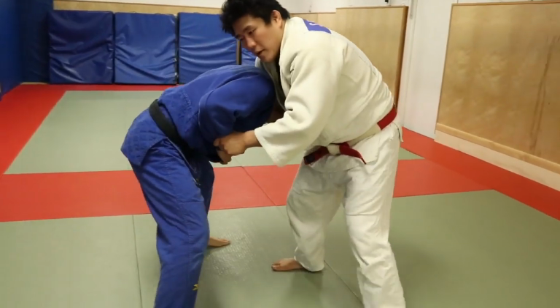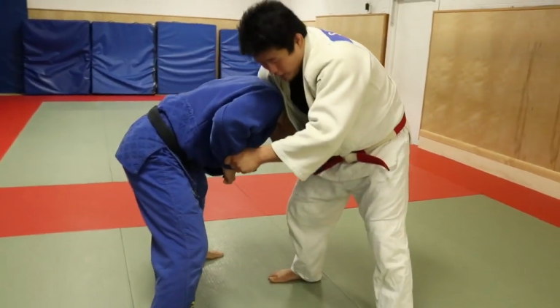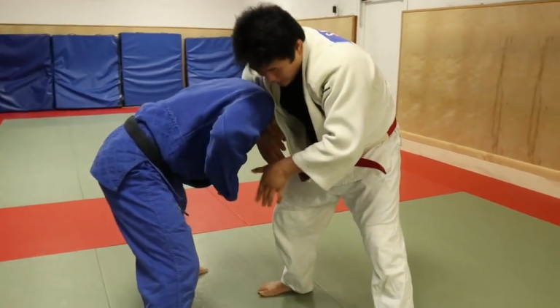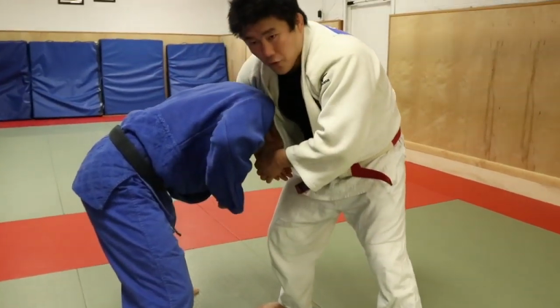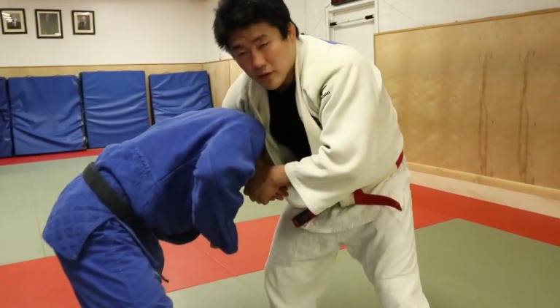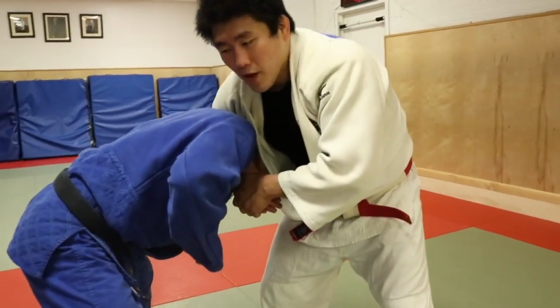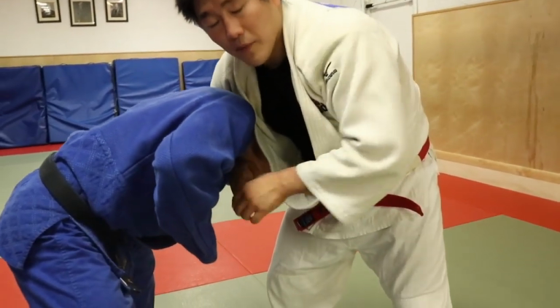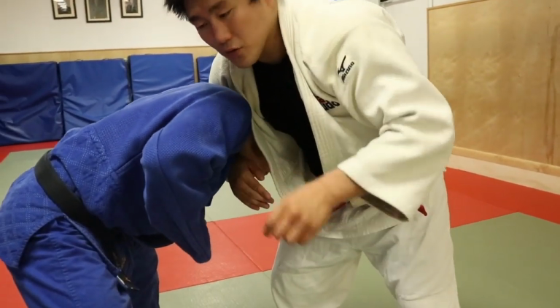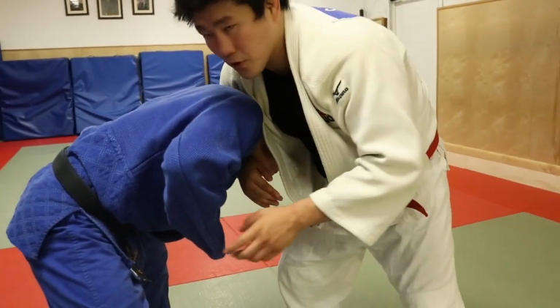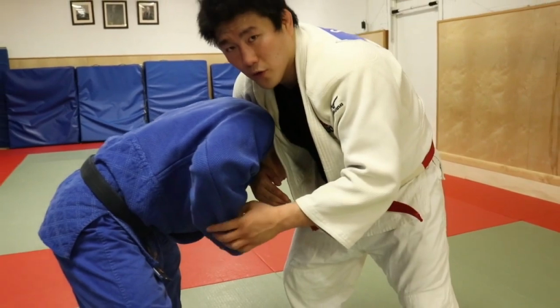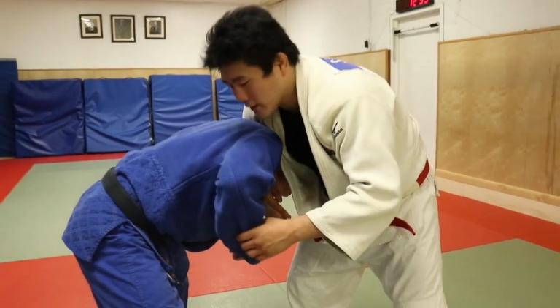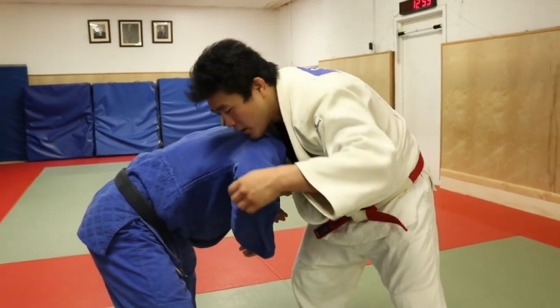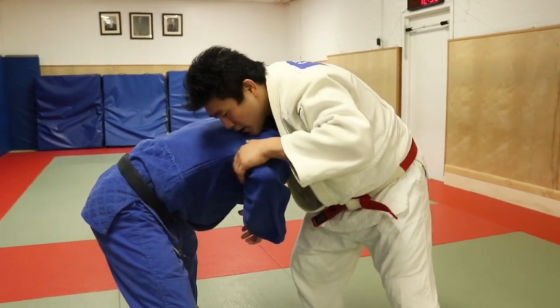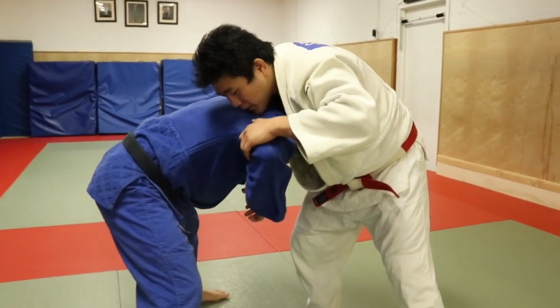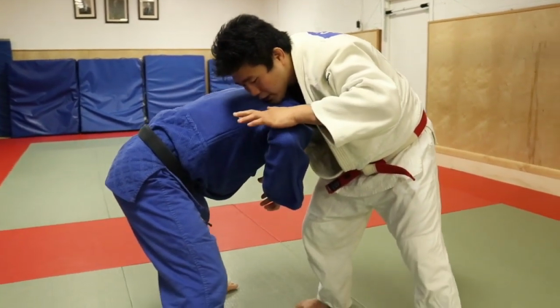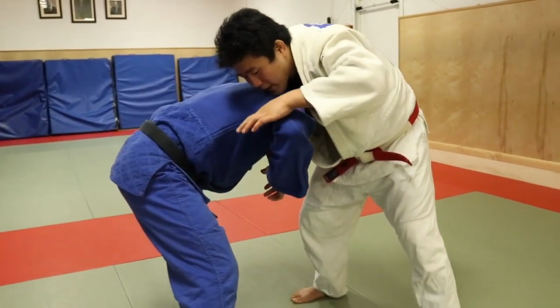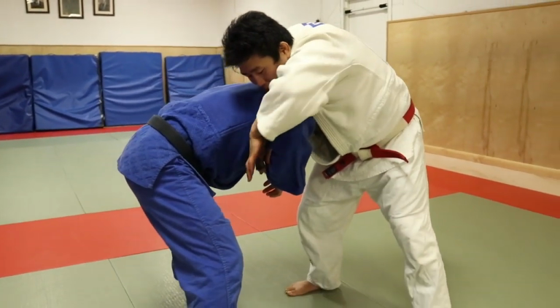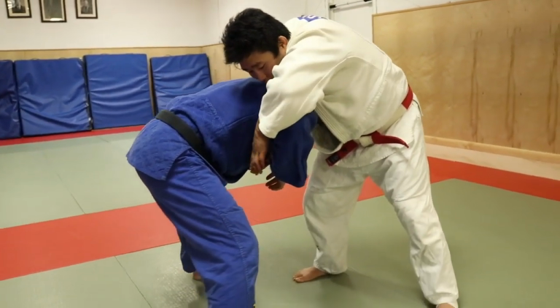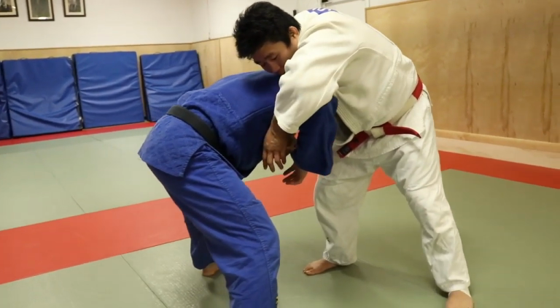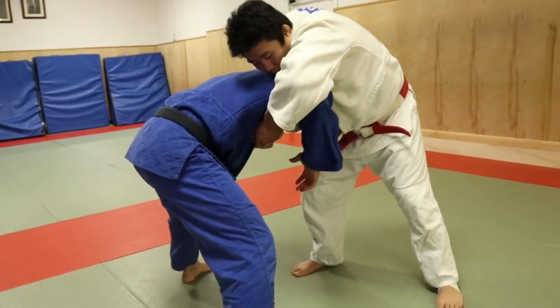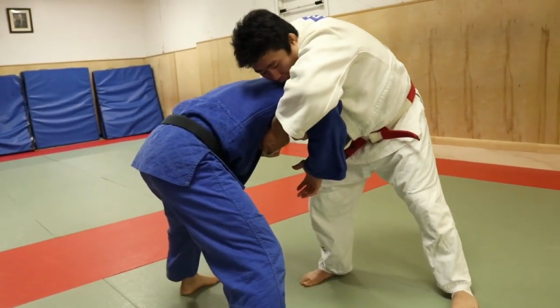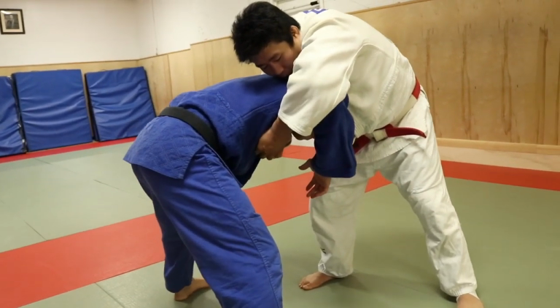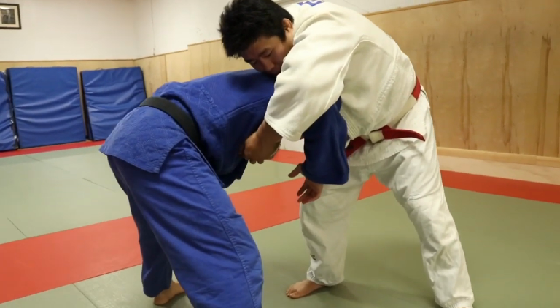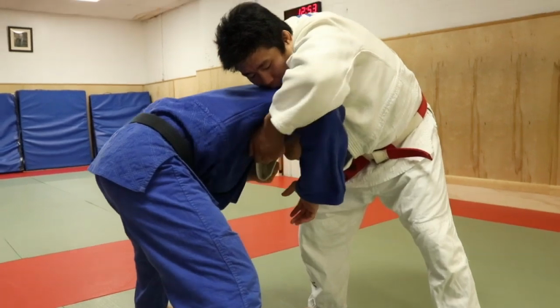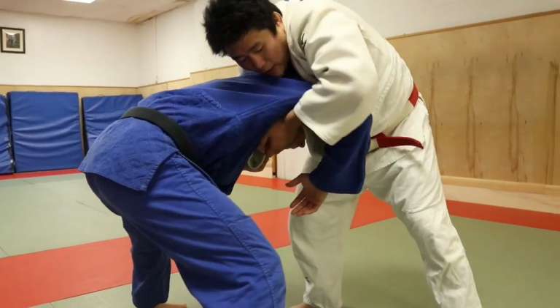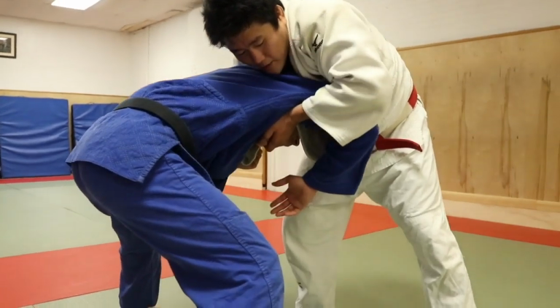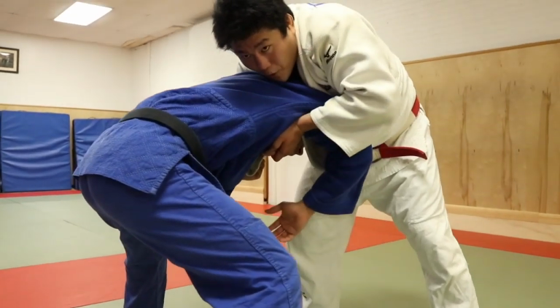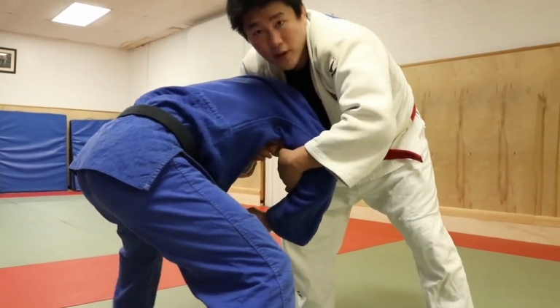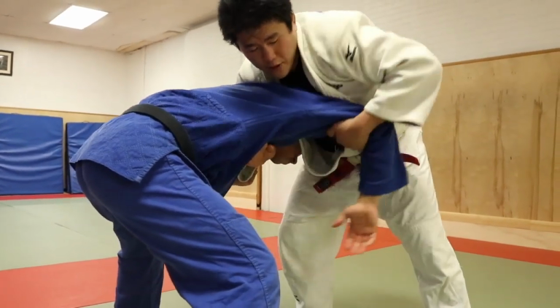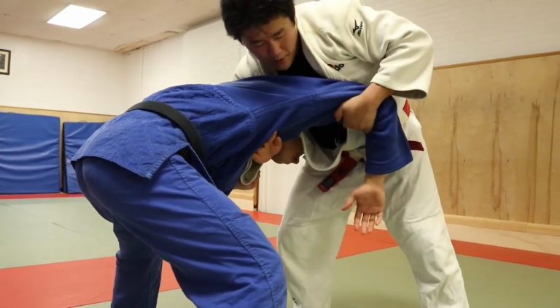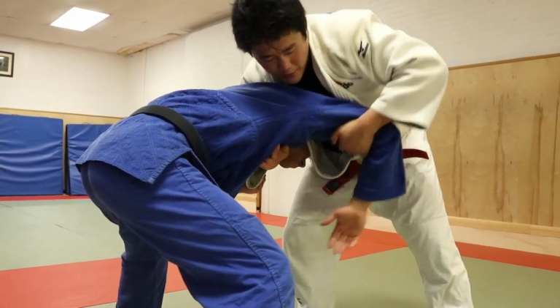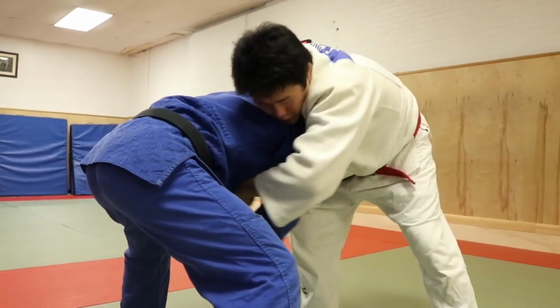Many times you might go for a guillotine, but I'm not going to do that — I'm going to go for a takedown. I'm going to connect my hand behind, bring my hands together, and lock his elbow into my body in this direction.